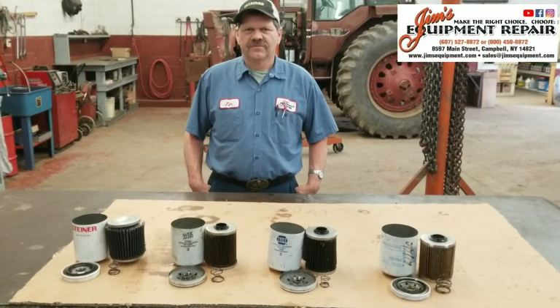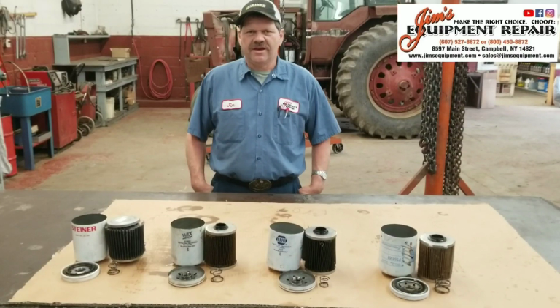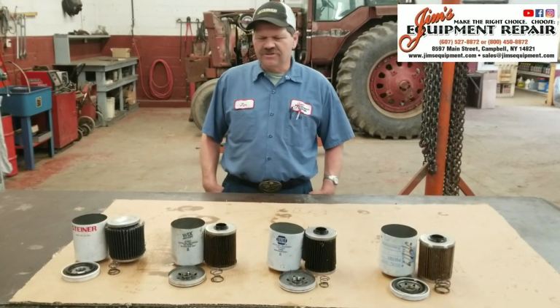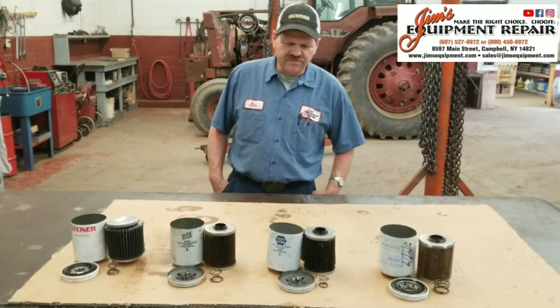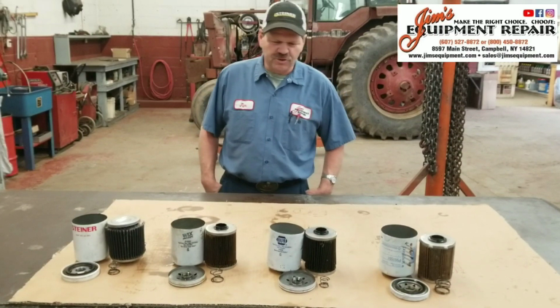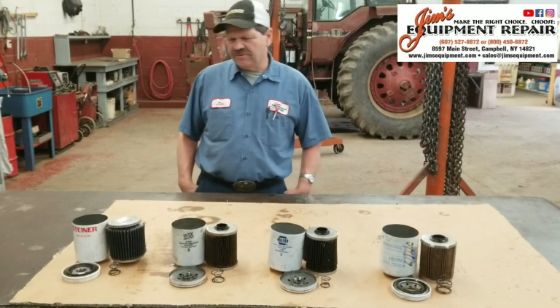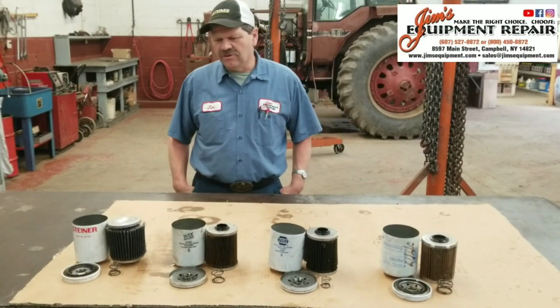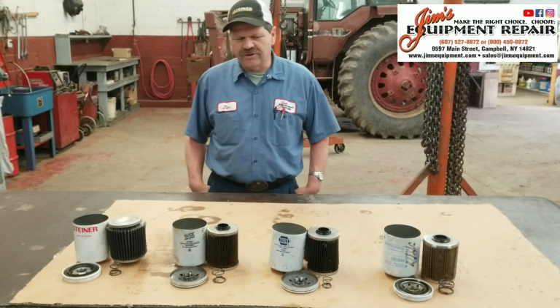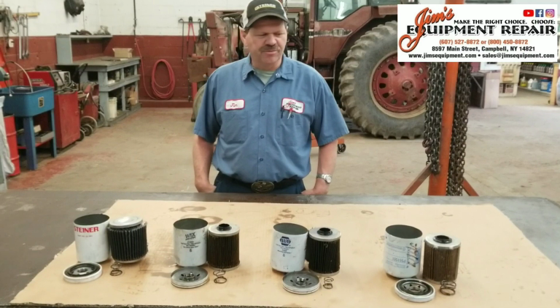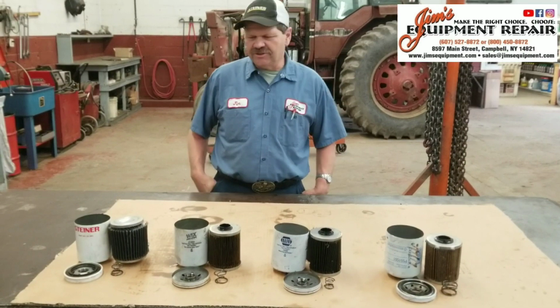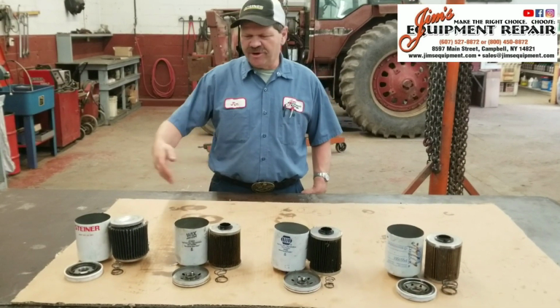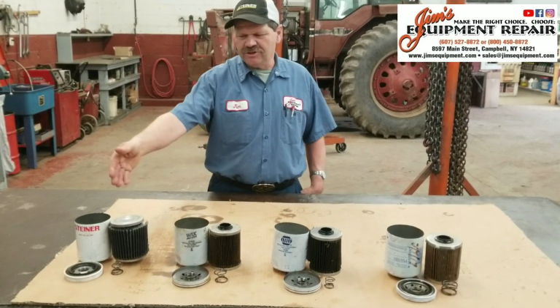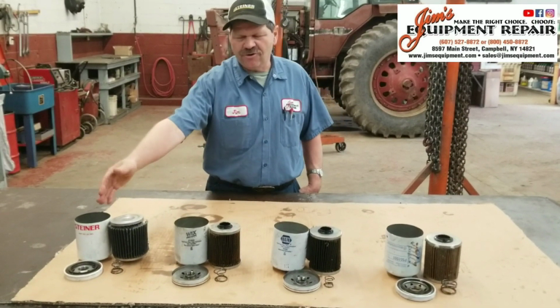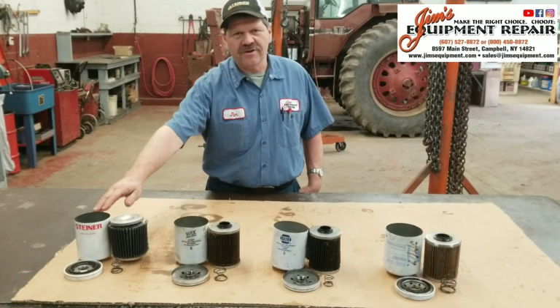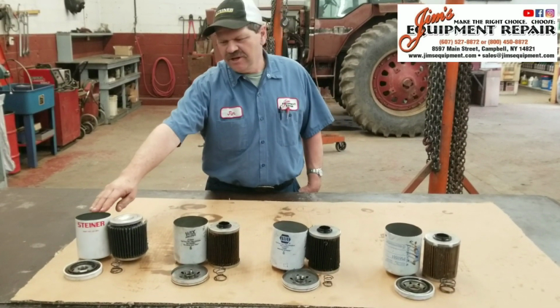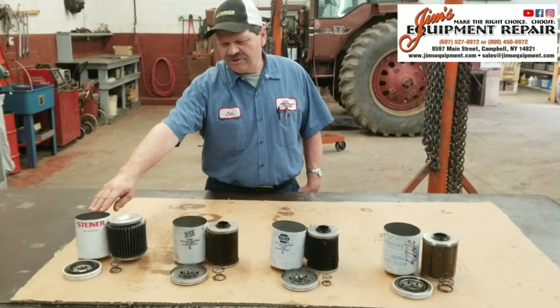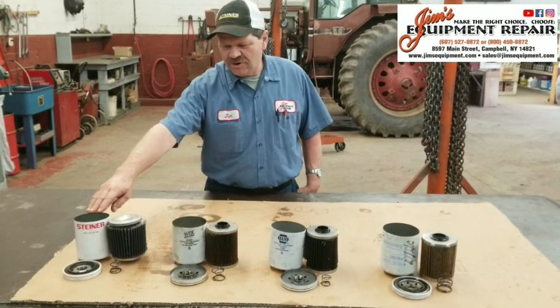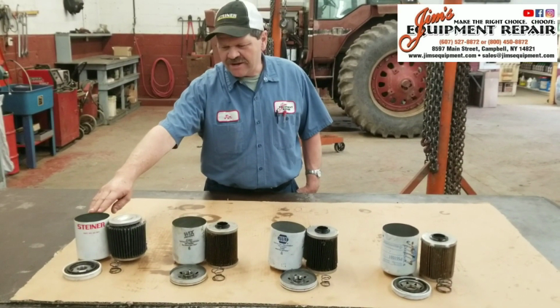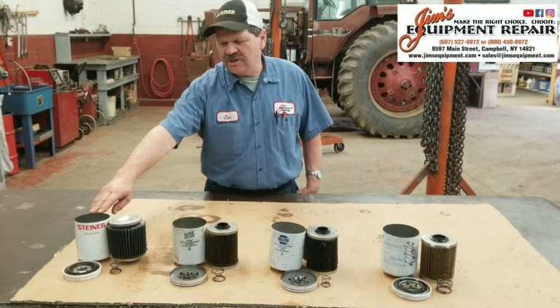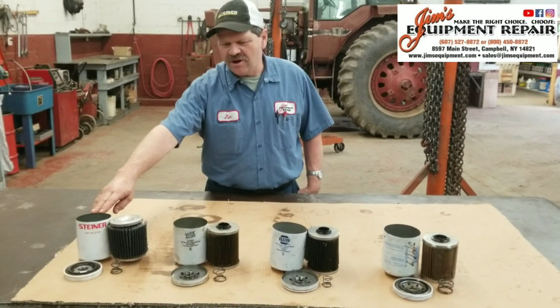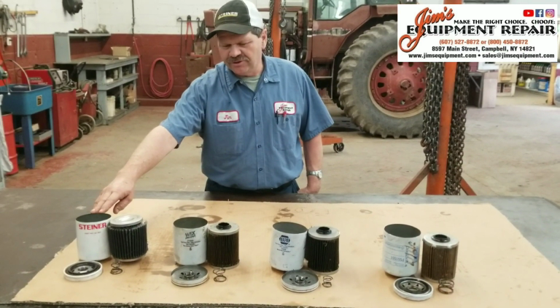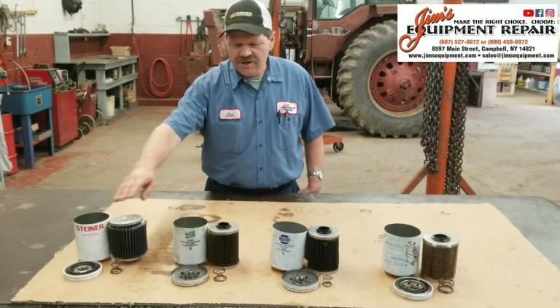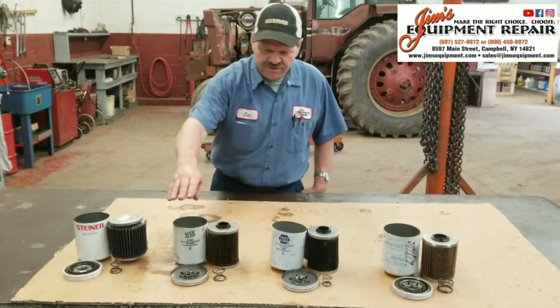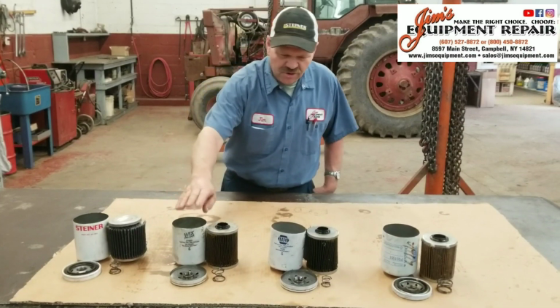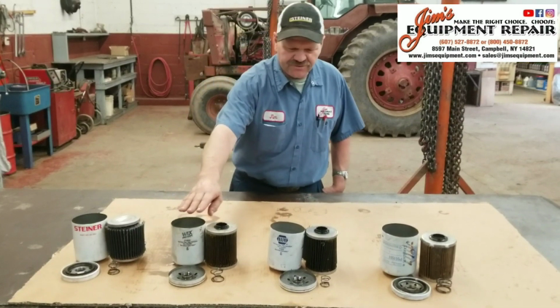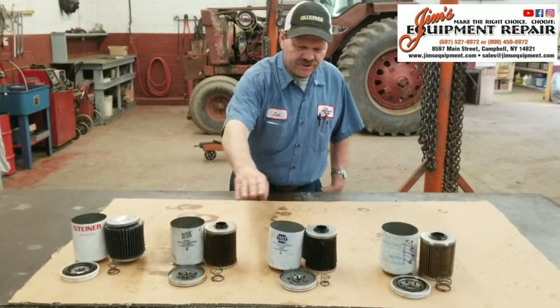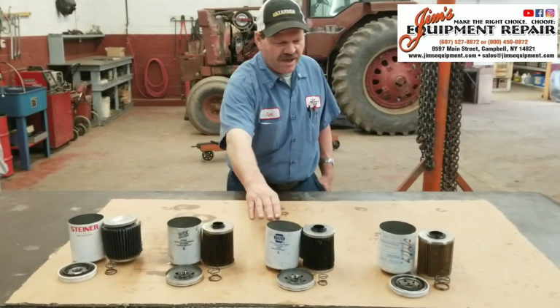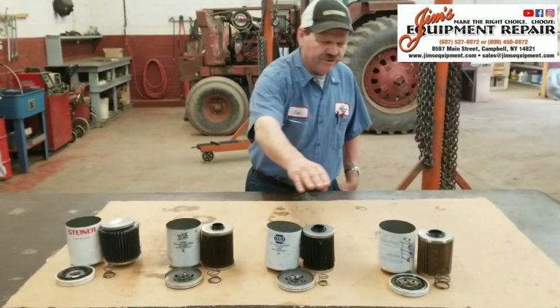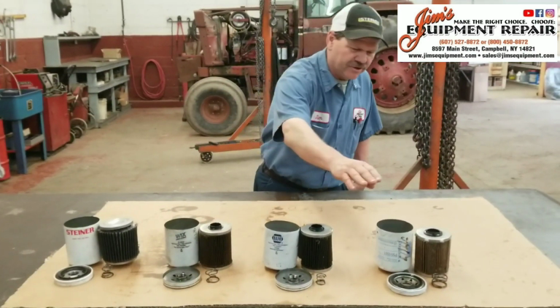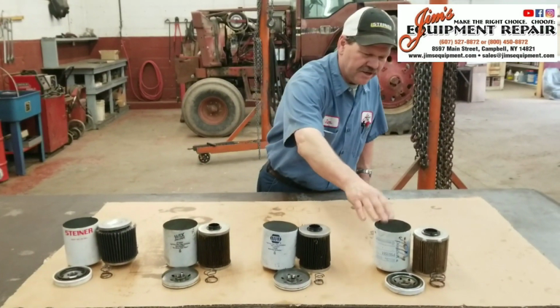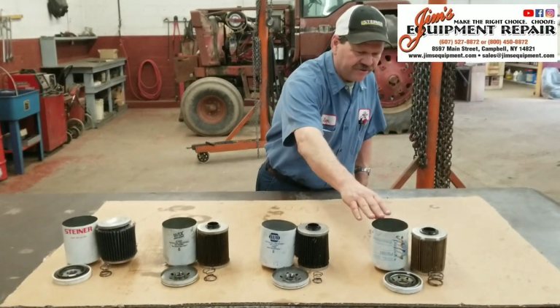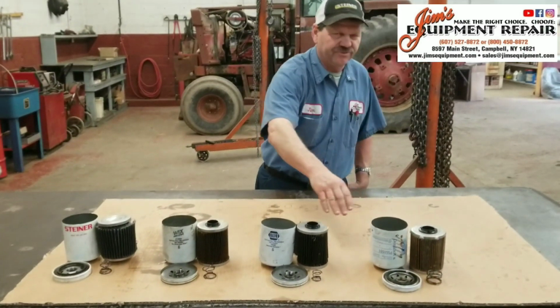Hi, this is Jim from Jim's Equipment doing a little filter comparison of the Steiner OEM 21-093 hydraulic filter compared to a Wix filter, a NAPA filter, and a Donaldson filter.